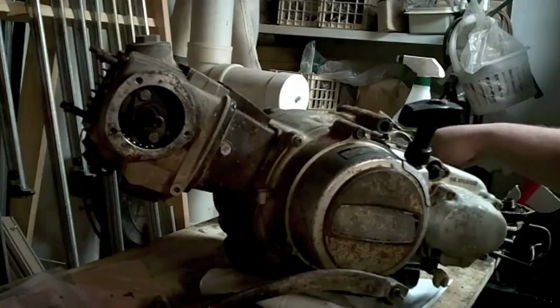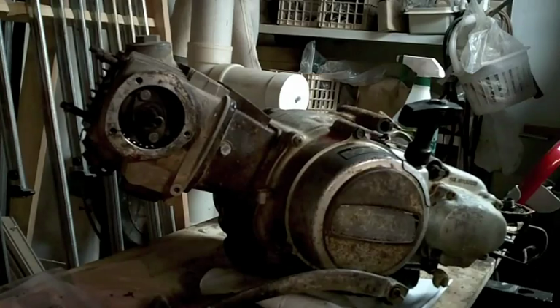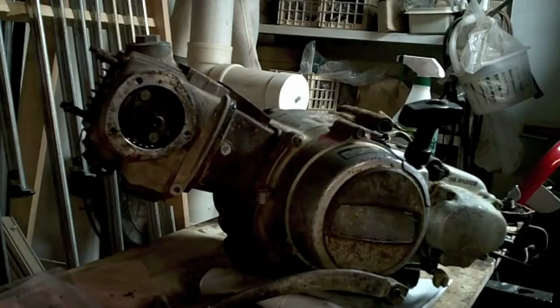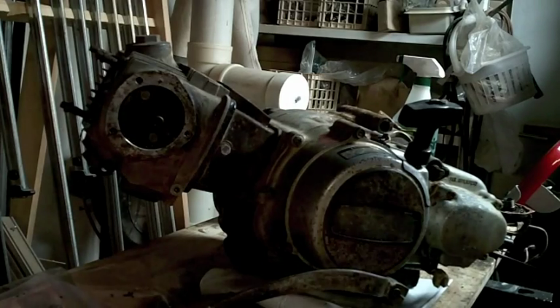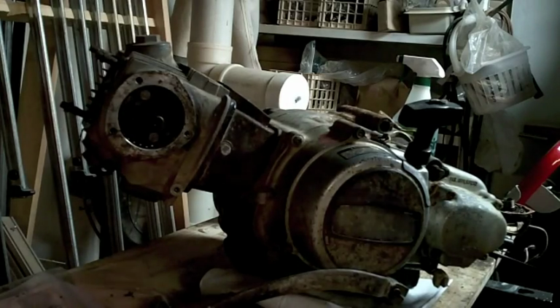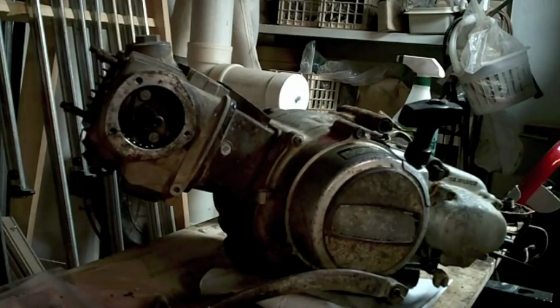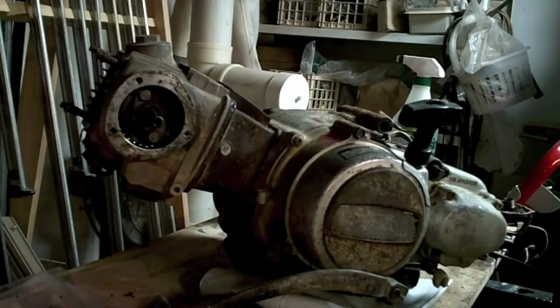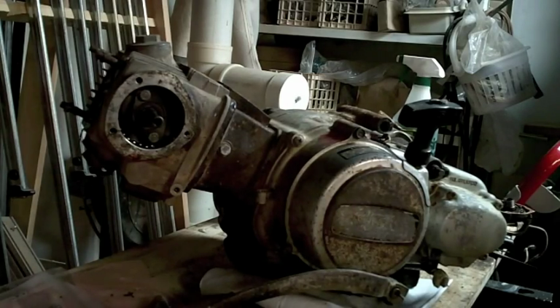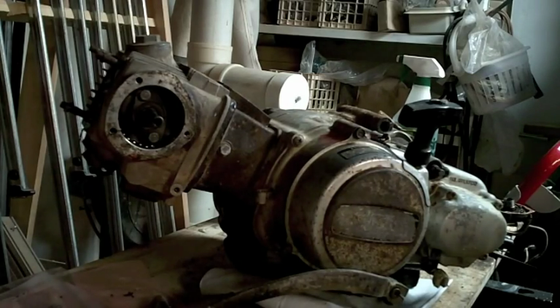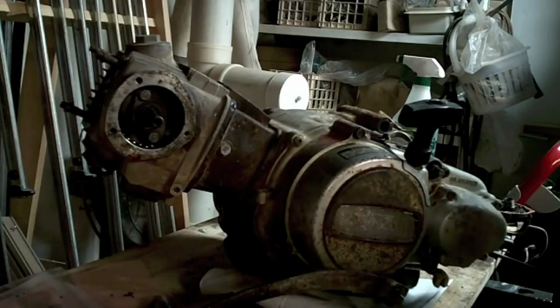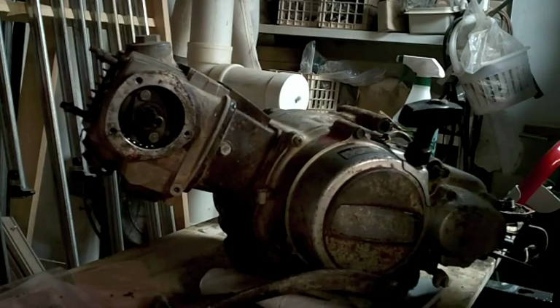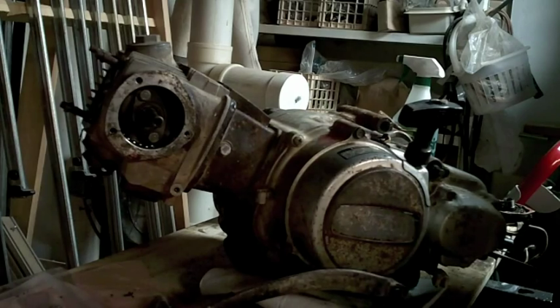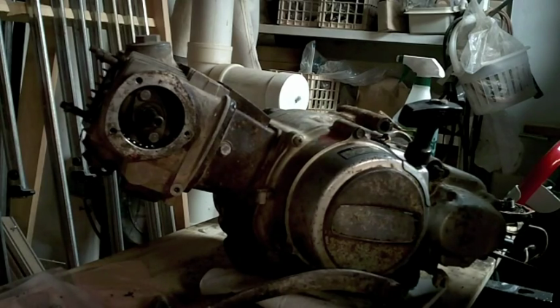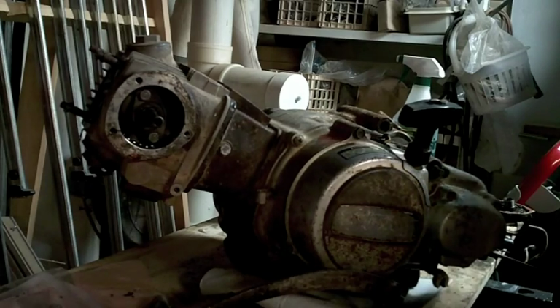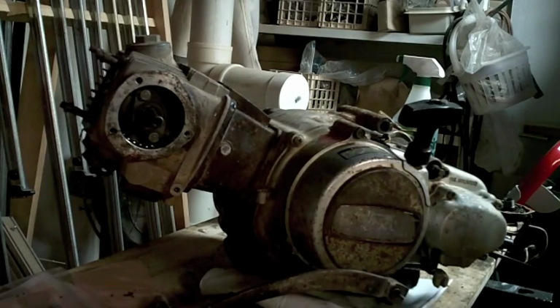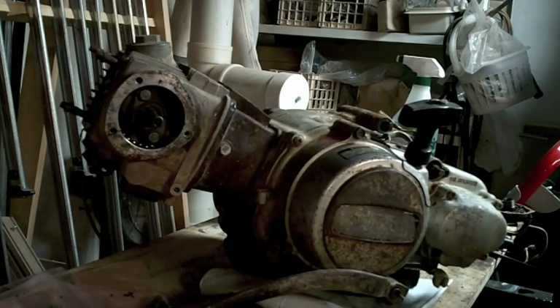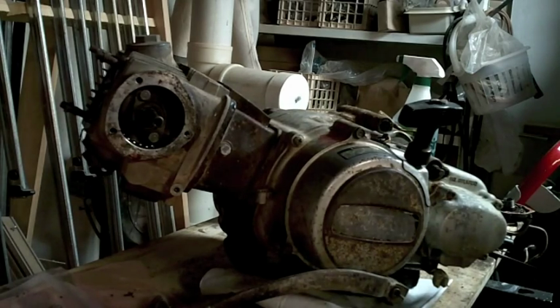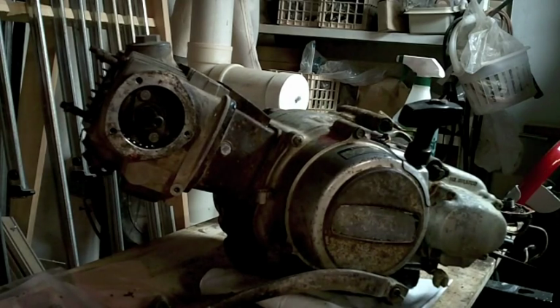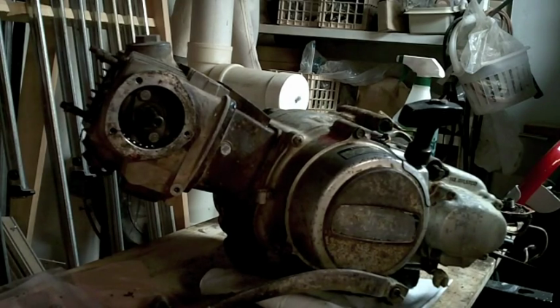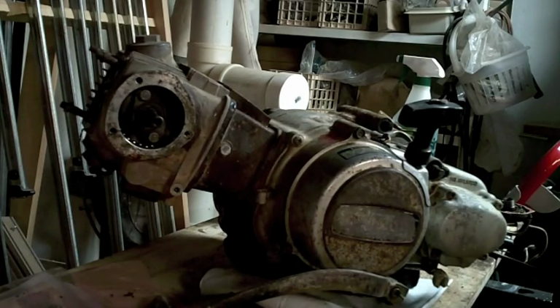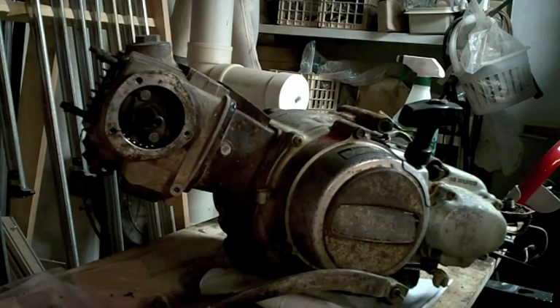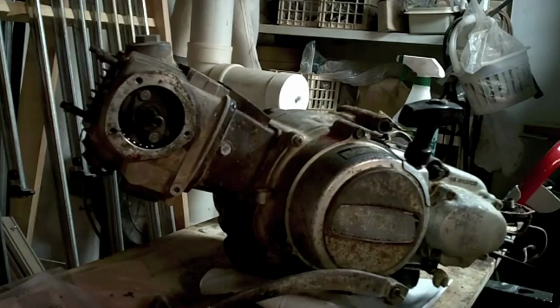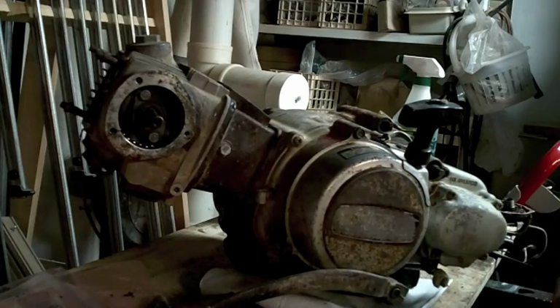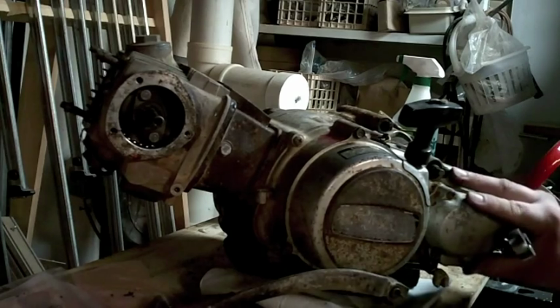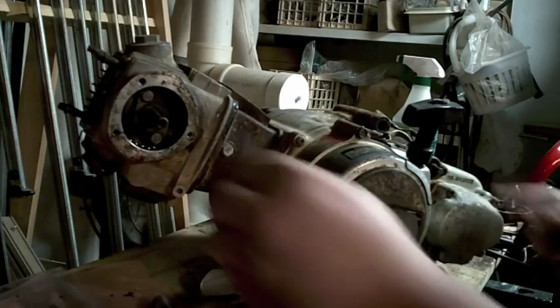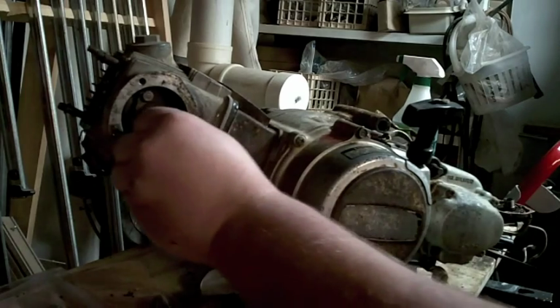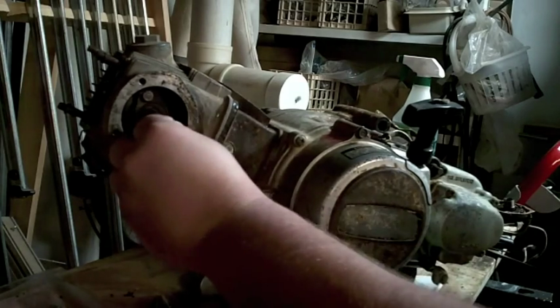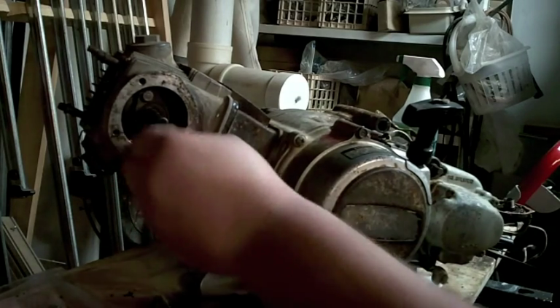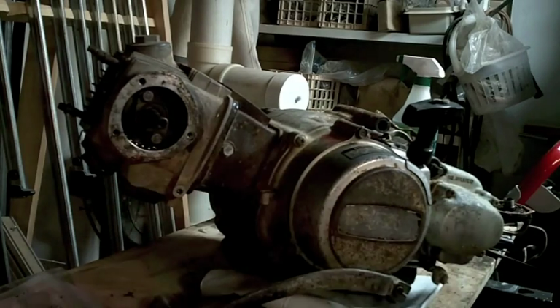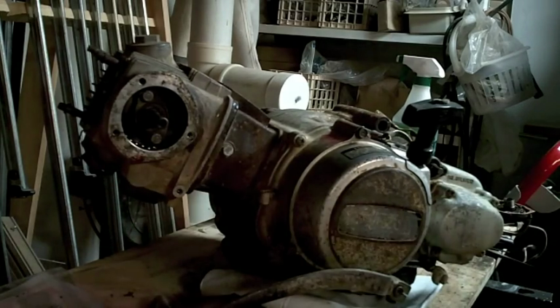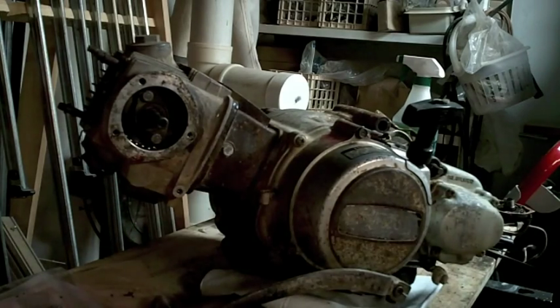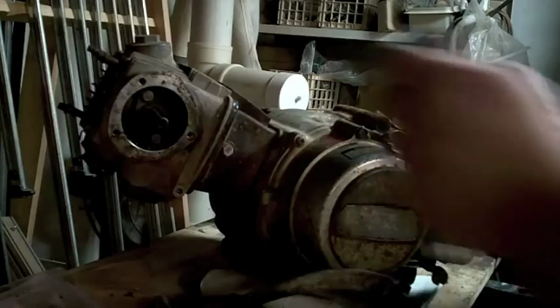Horrible, horrible — I think the valves are leaking on this motor. I don't think it's necessarily burning oil. Either way, it's getting fully rebuilt. Hopefully it'll last another thirty years.